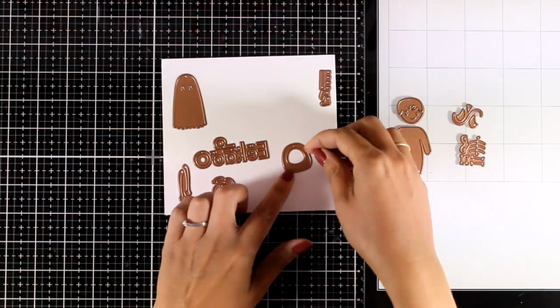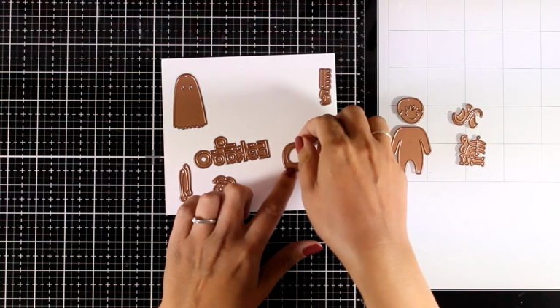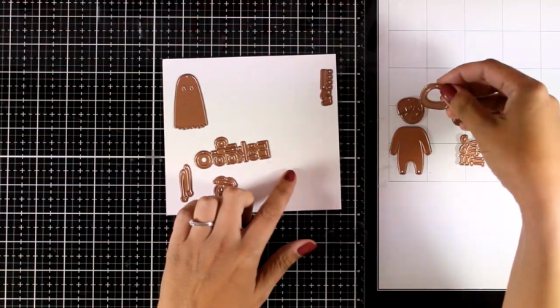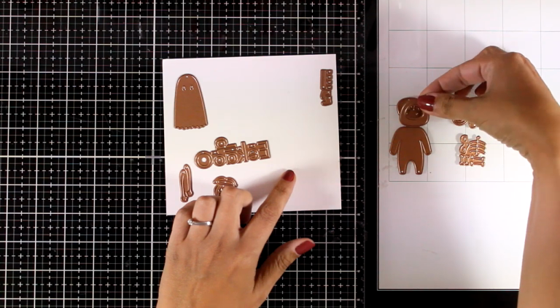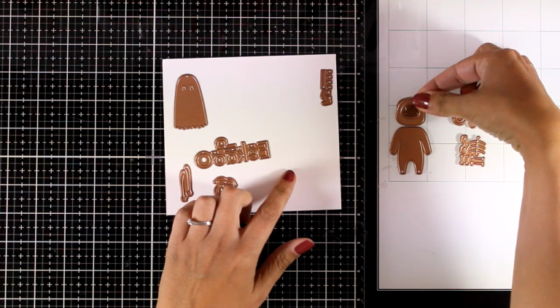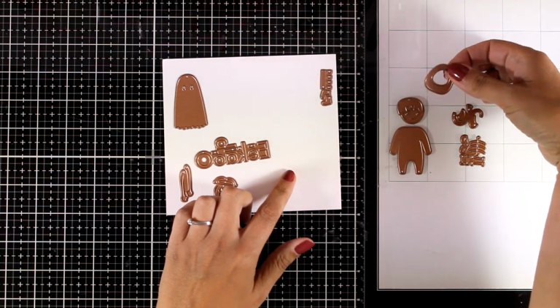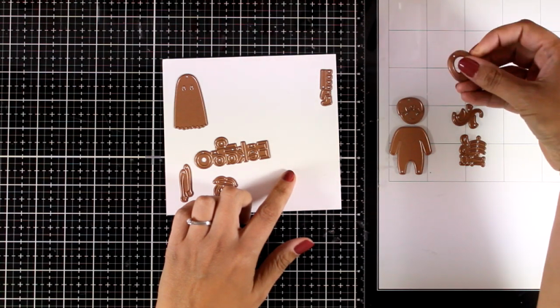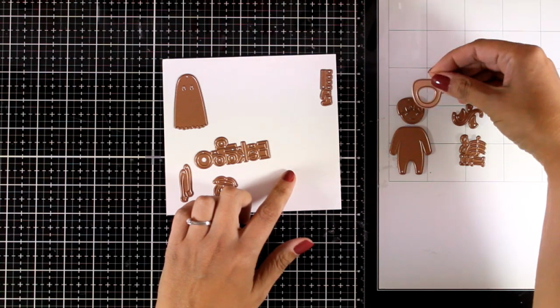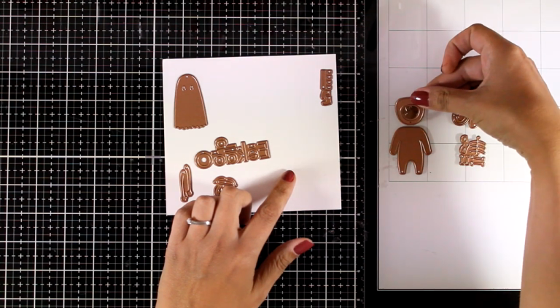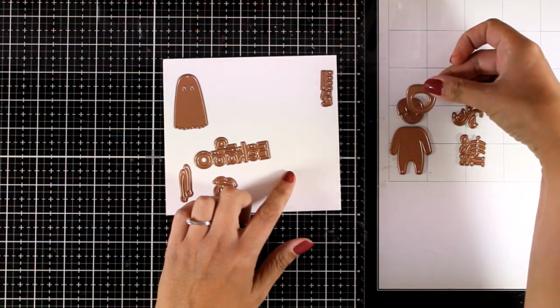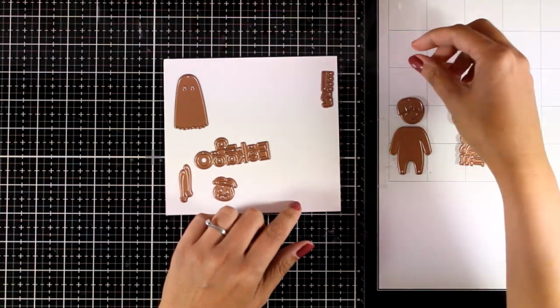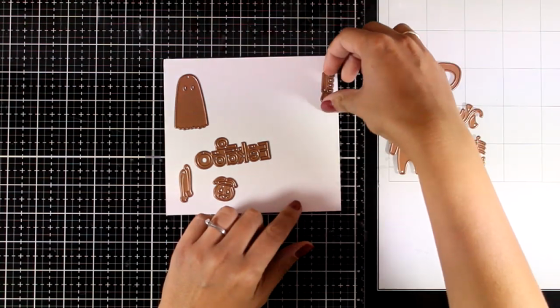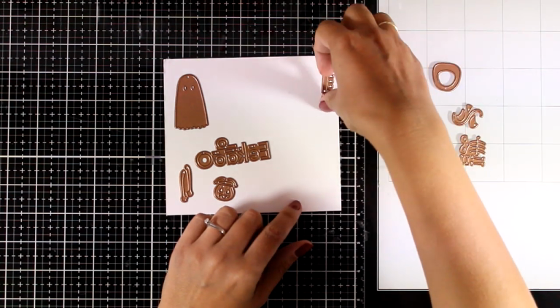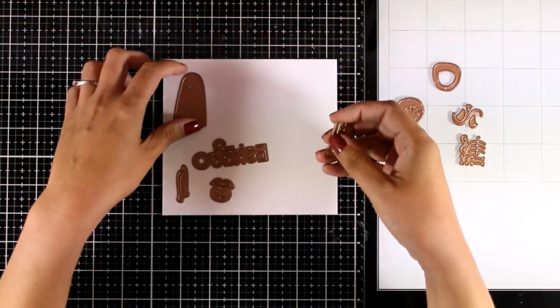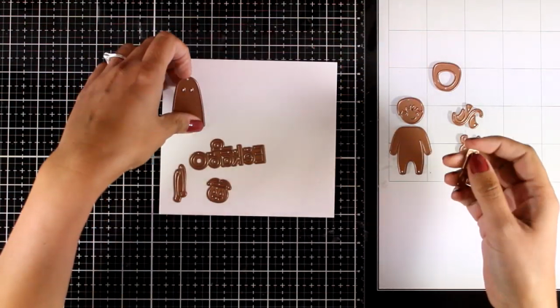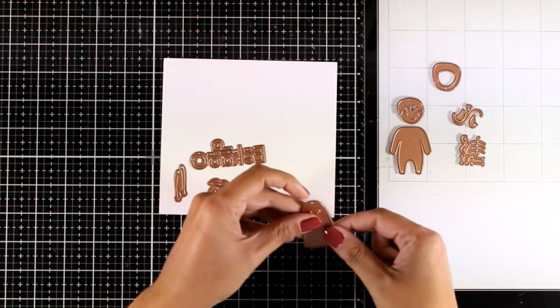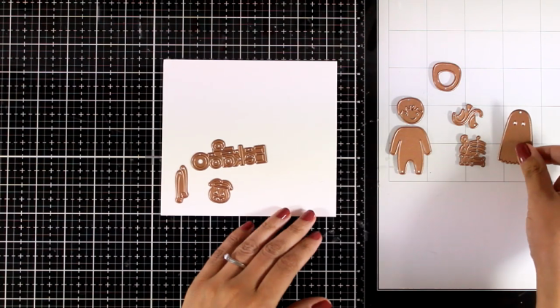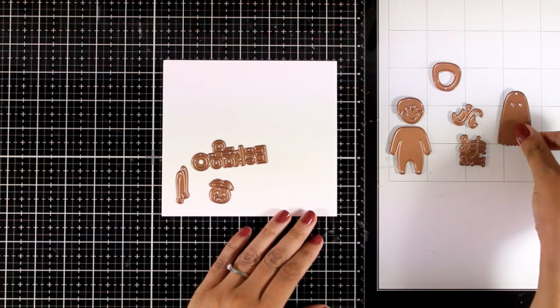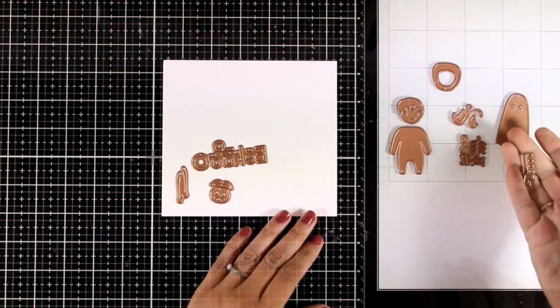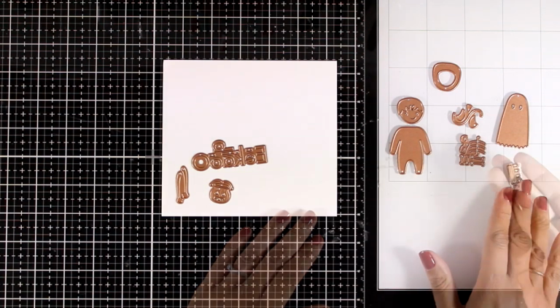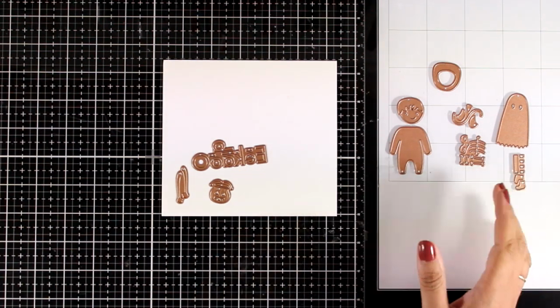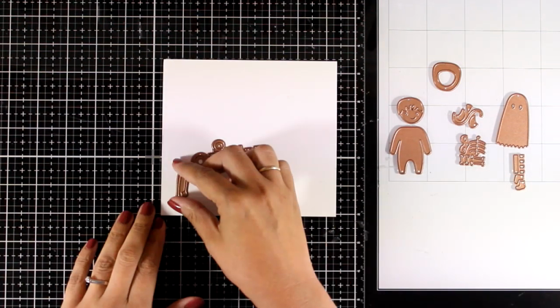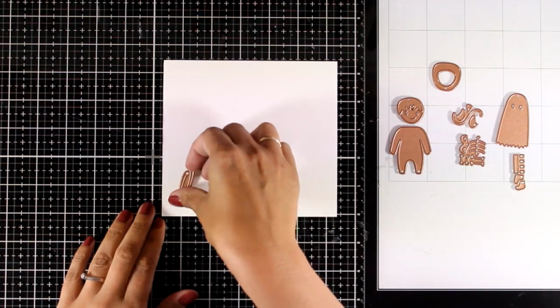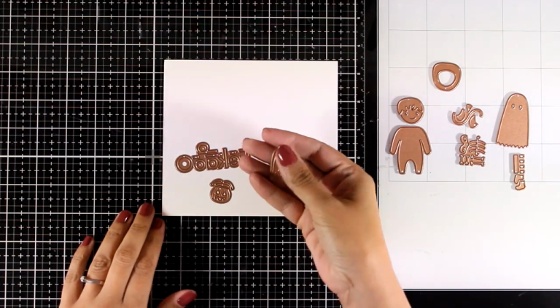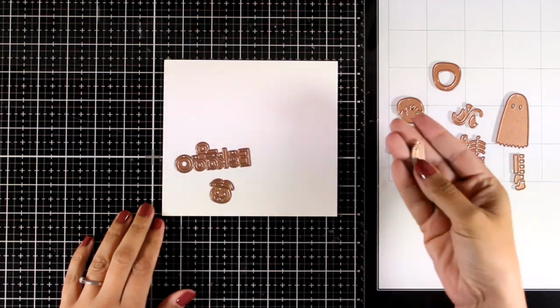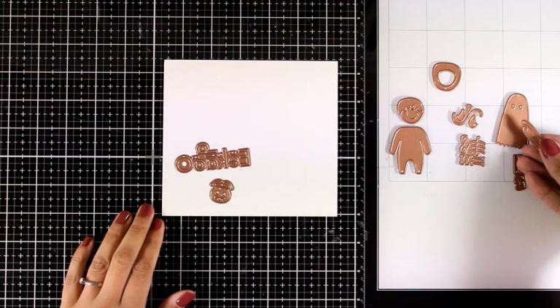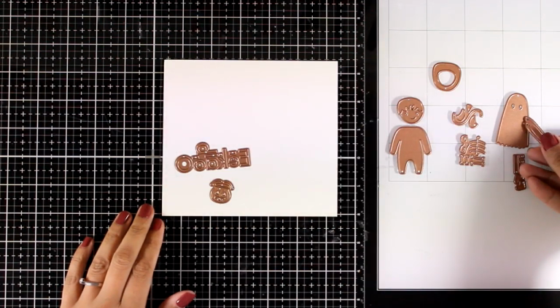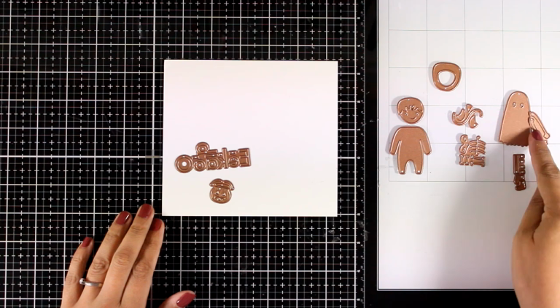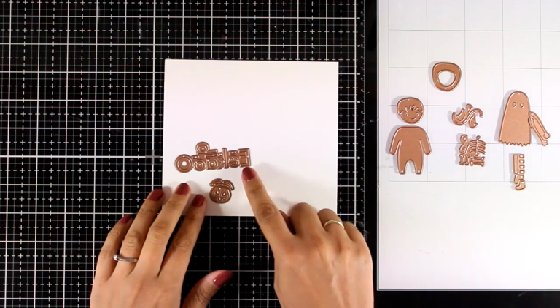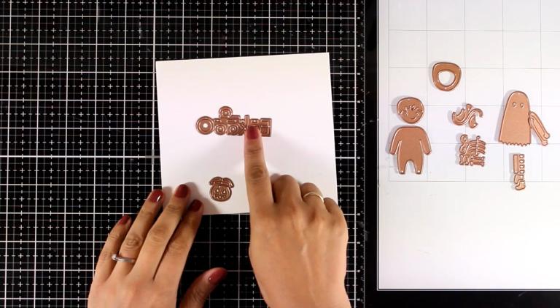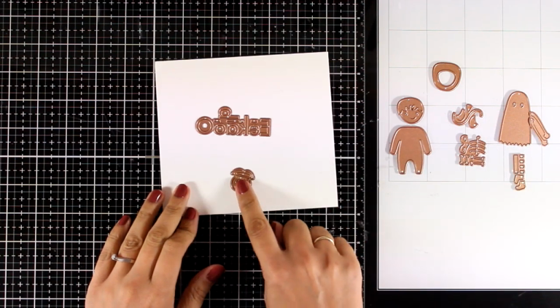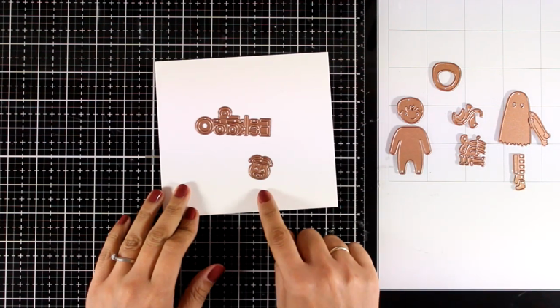There are dies that create a little devil, there is a hoodie that you can add on top of the face, there is also a ghost costume, and you also get hands, legs, and there is also a jack o' lantern that you can use to embellish your card.